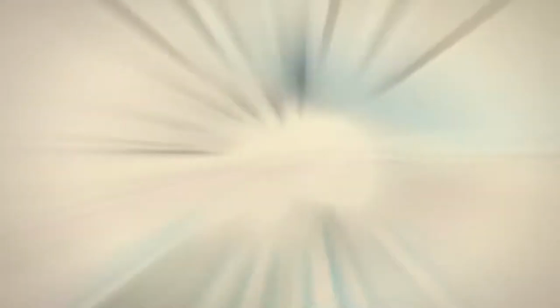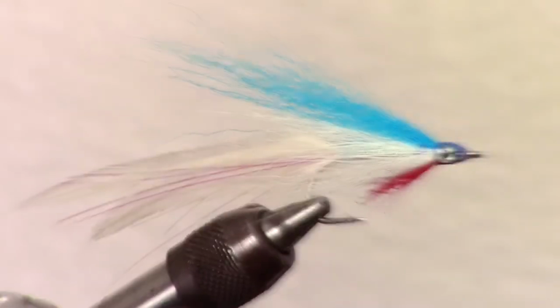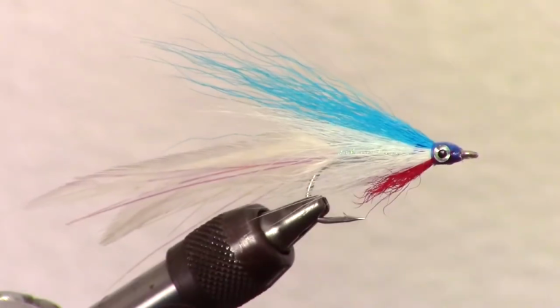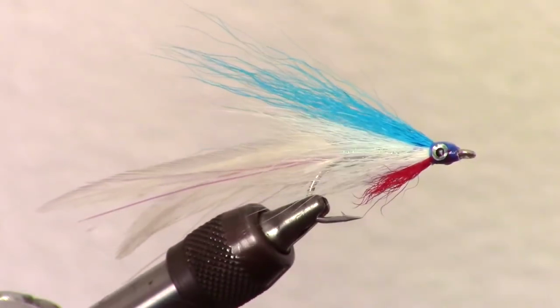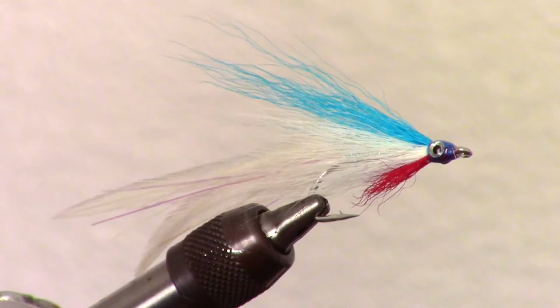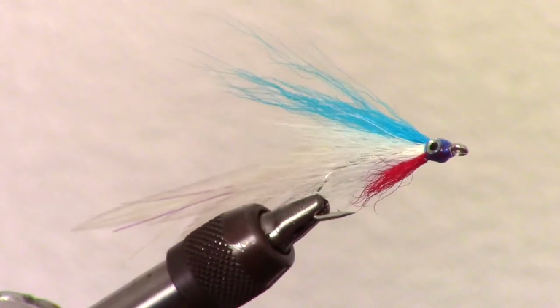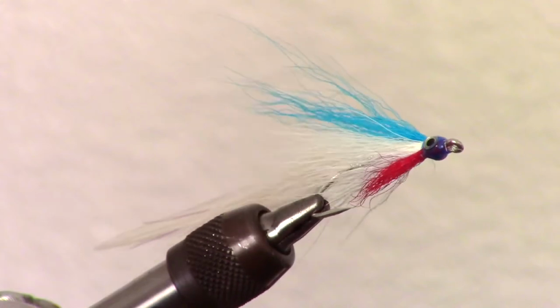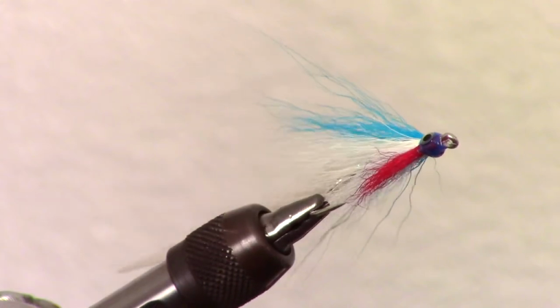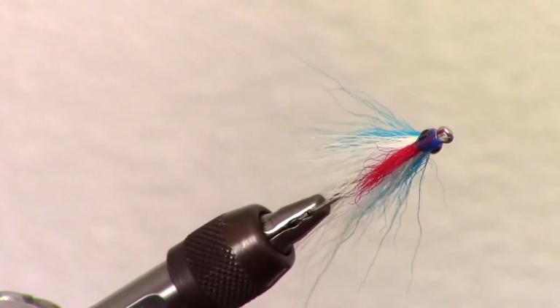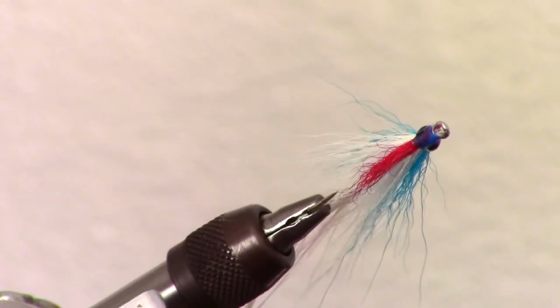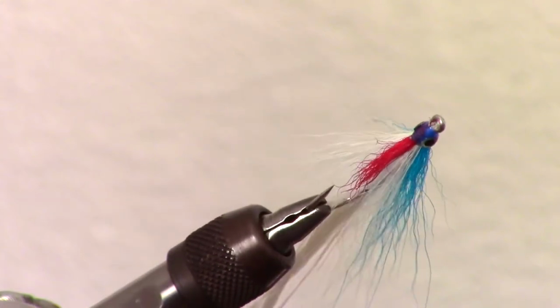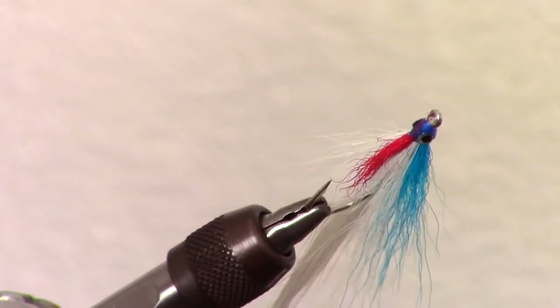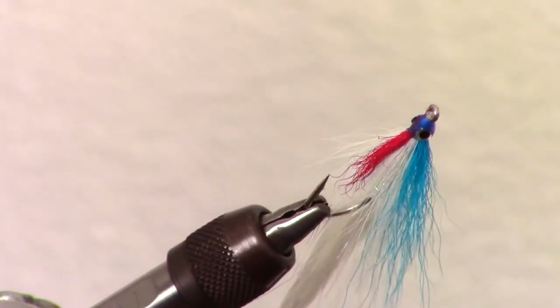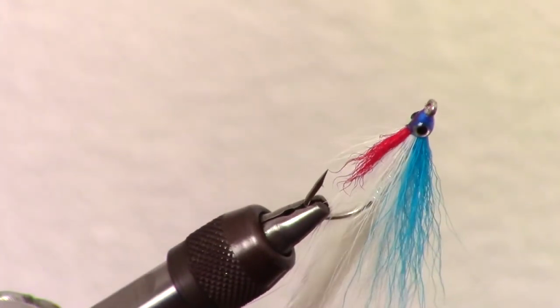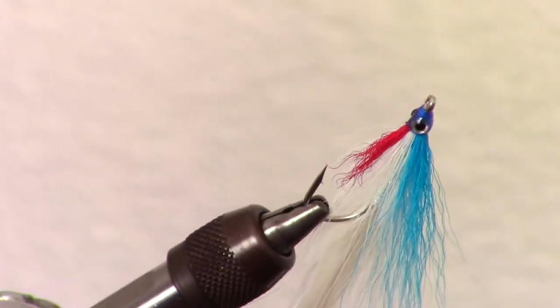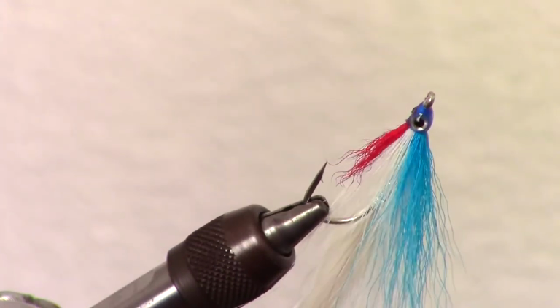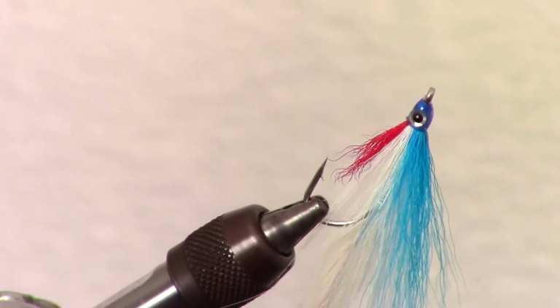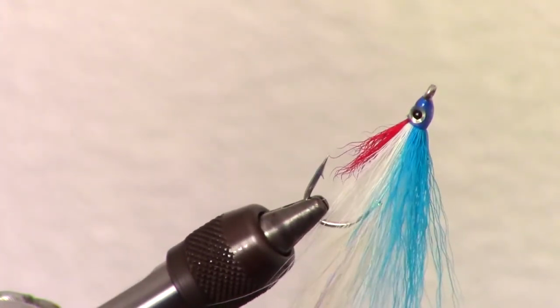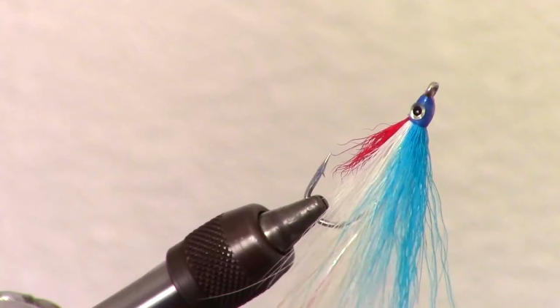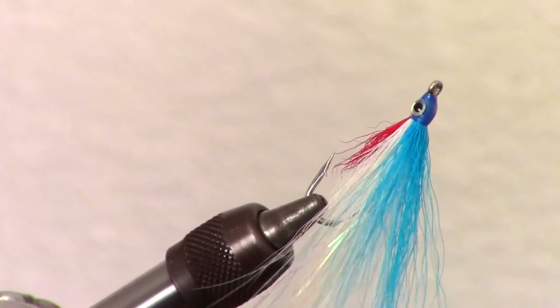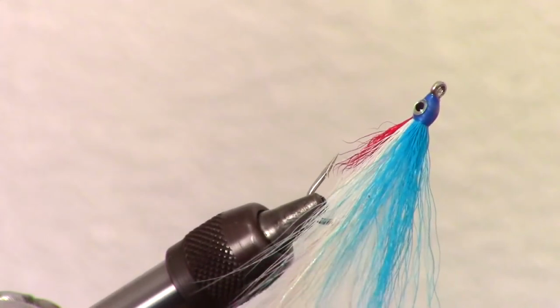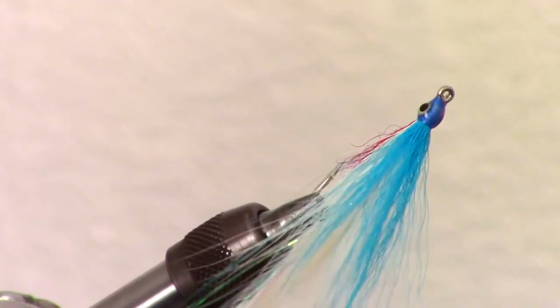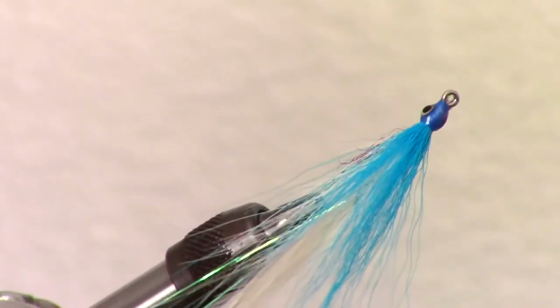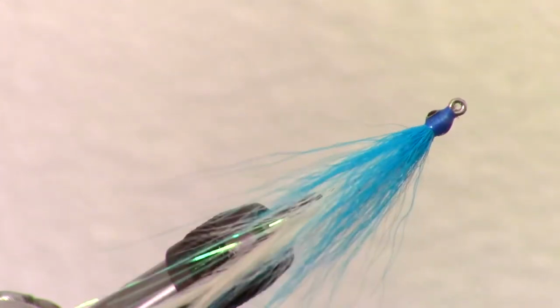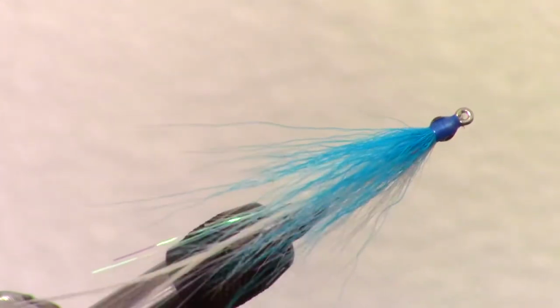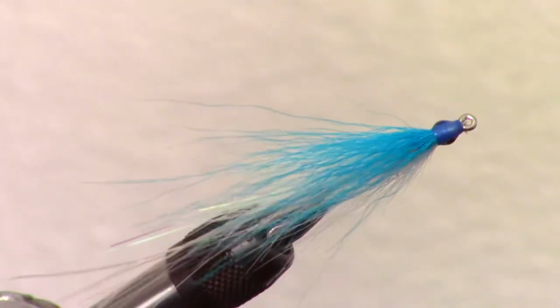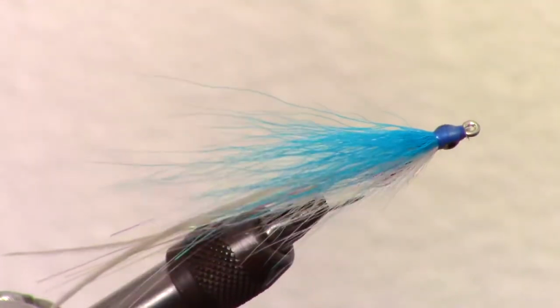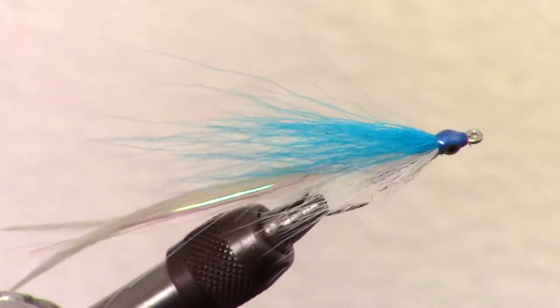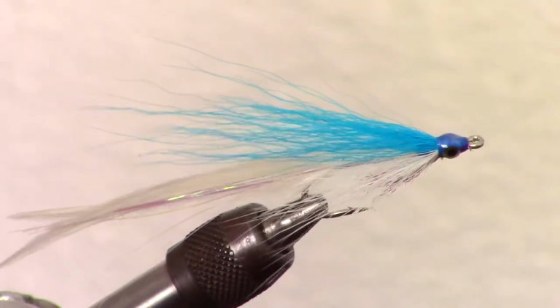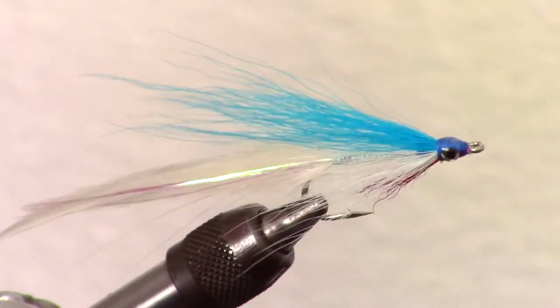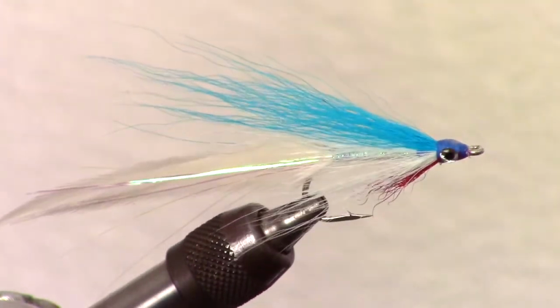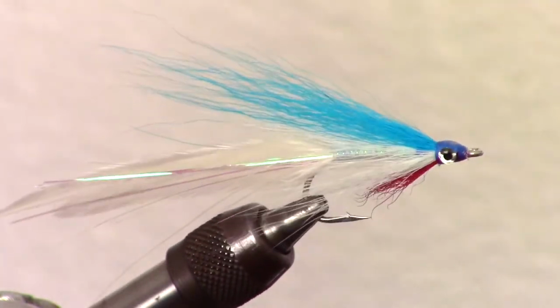The Lefty's Deceiver is one of the most popular and effective streamers for saltwater applications, and they can even be used for larger freshwater species like bass, salmon, and pike.